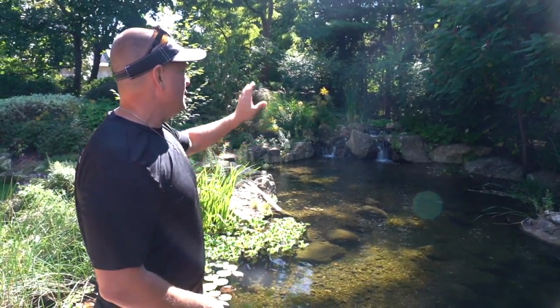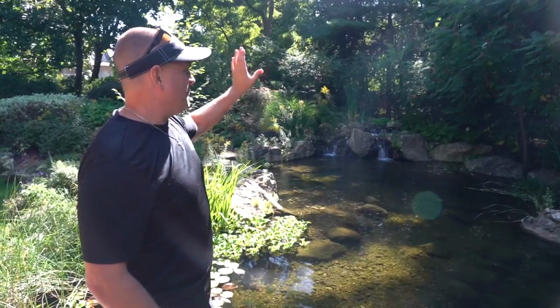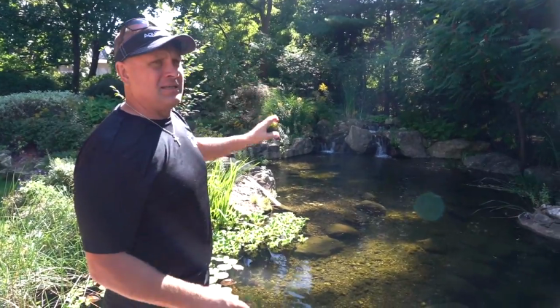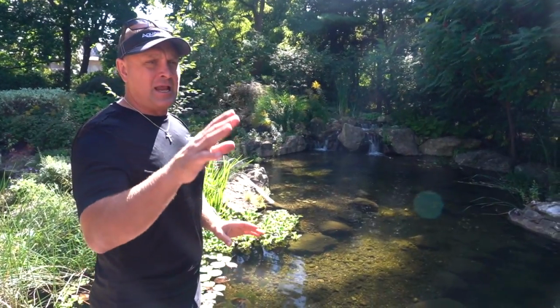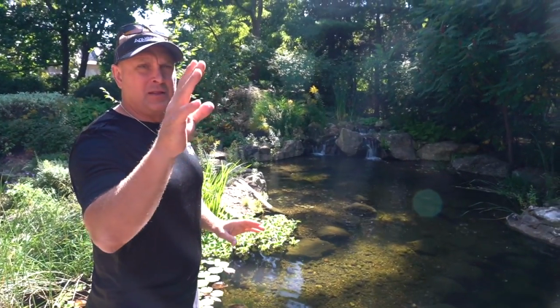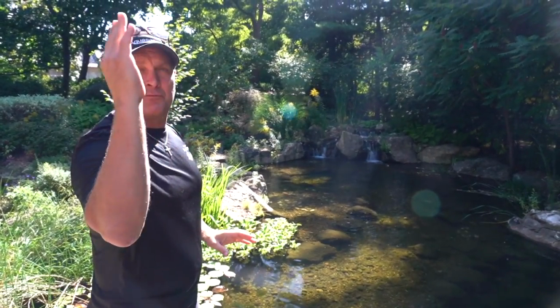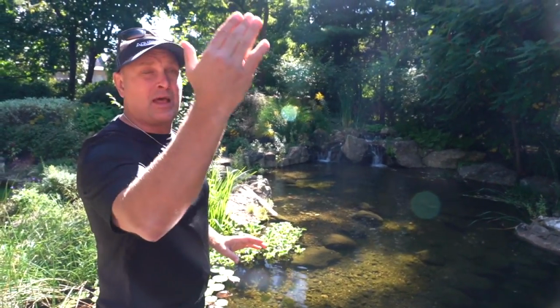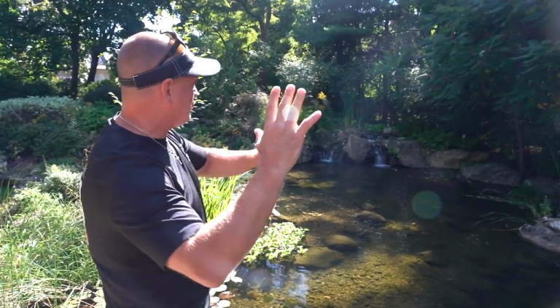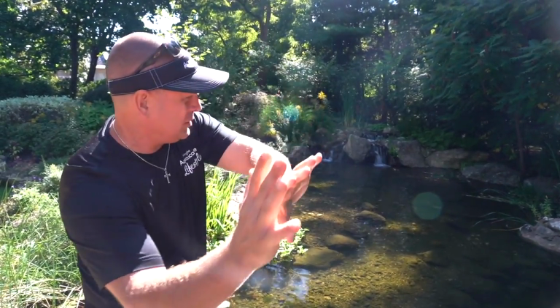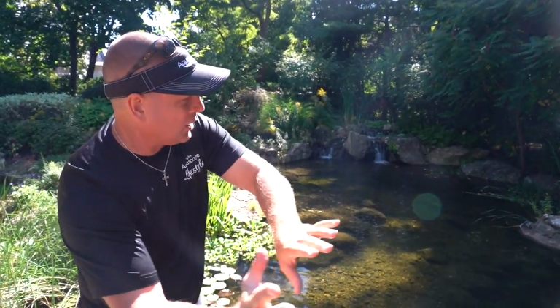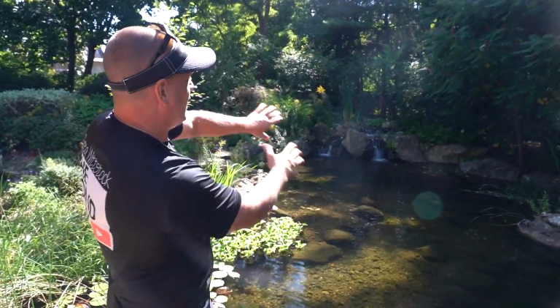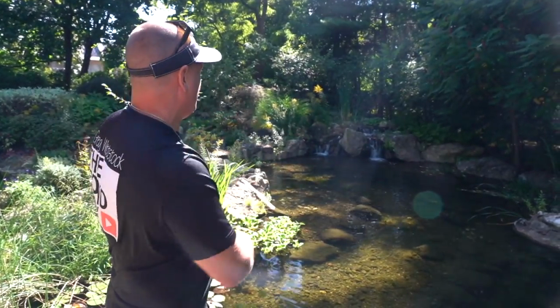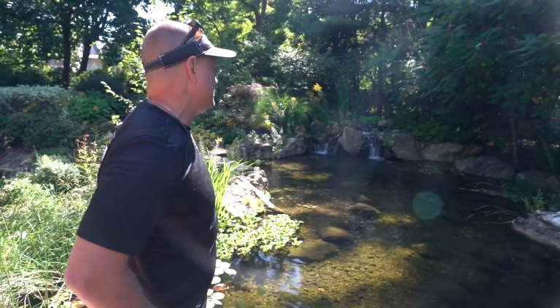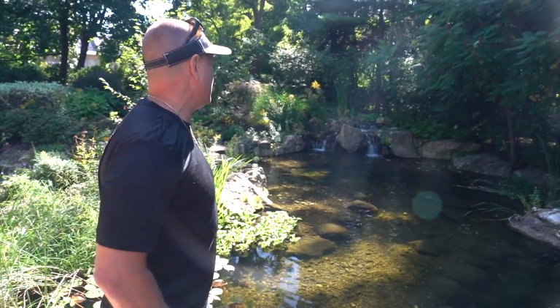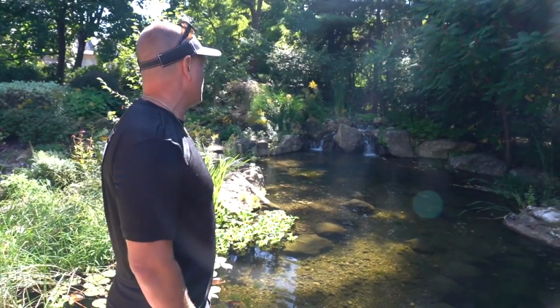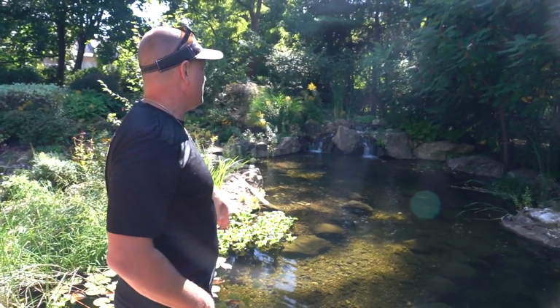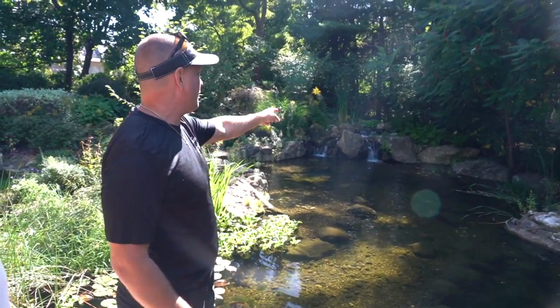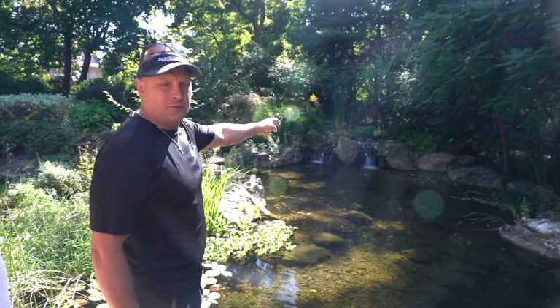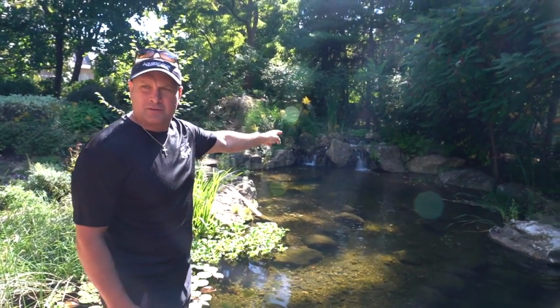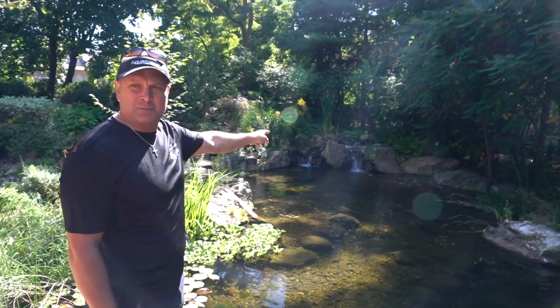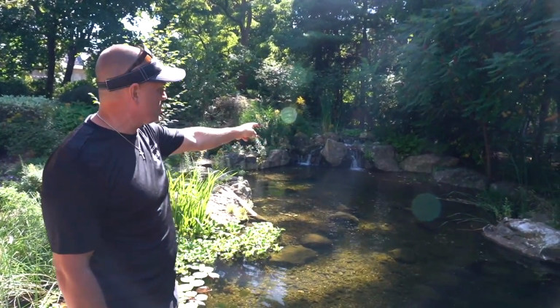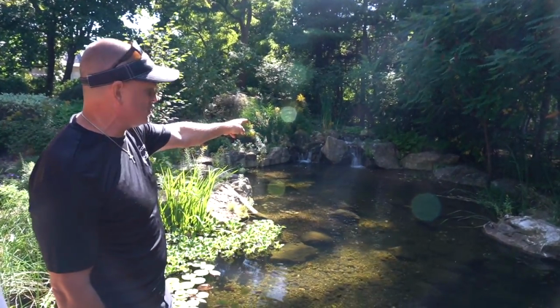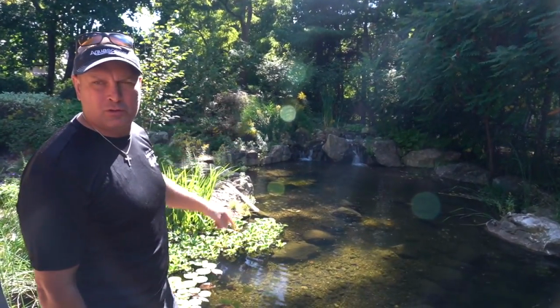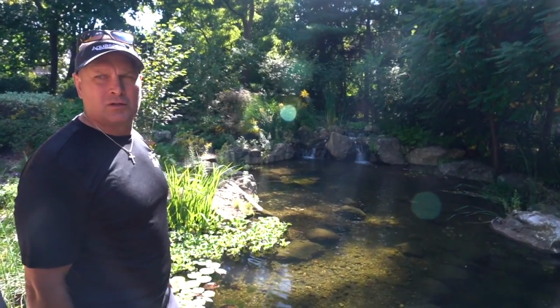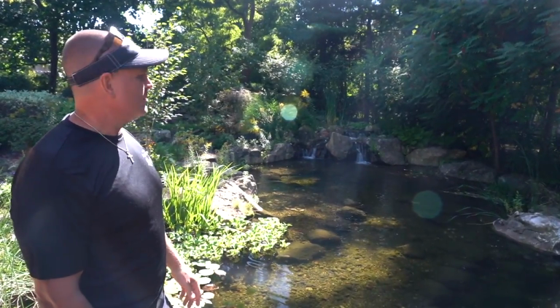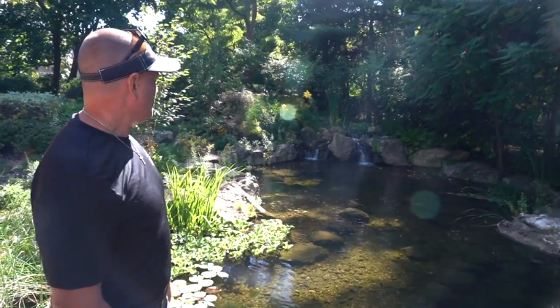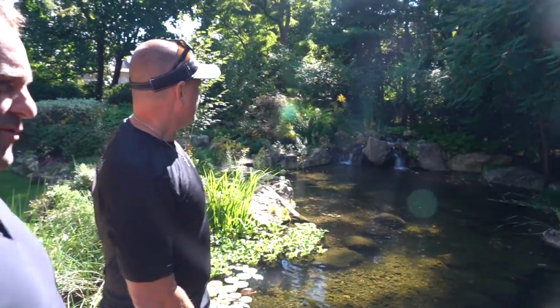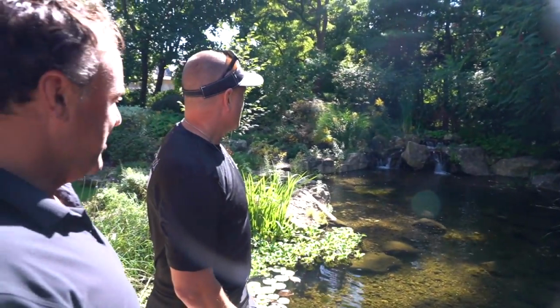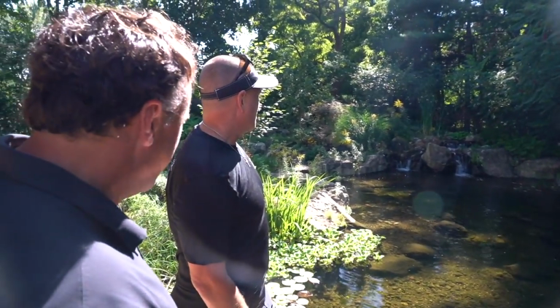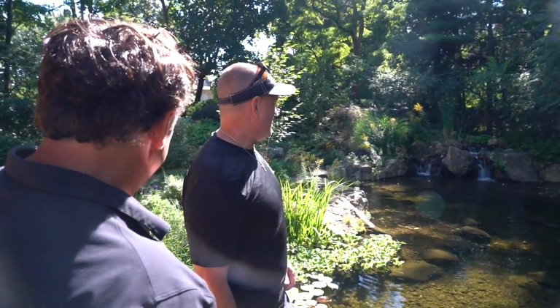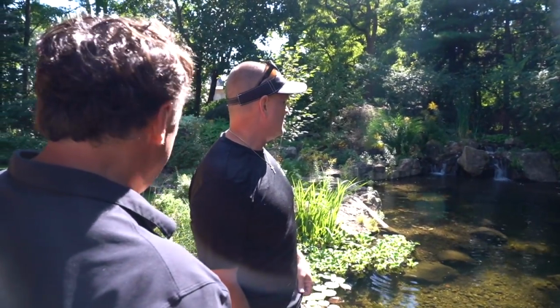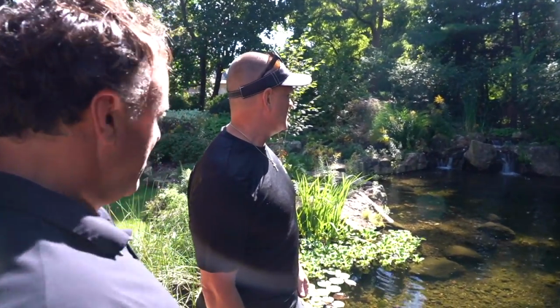It just frames out the entire backyard — from that whole house it just draws your eyes all the way down. This is spectacular. That rock over there on the side must be multiple tons of stone. Oh, it's huge. Yeah, we had a pretty big machine in here setting all these stones.